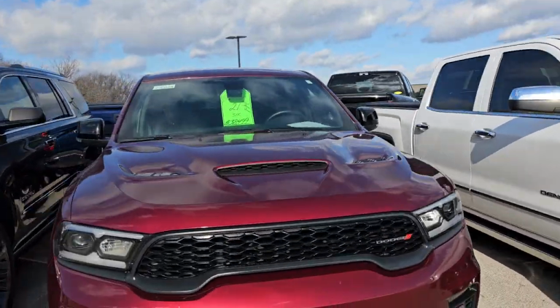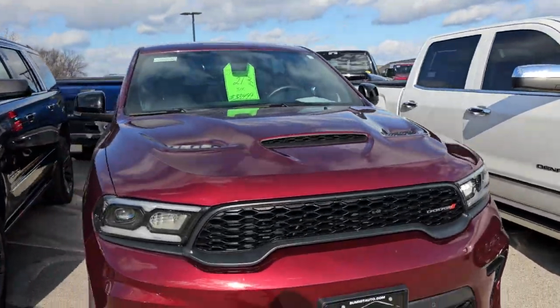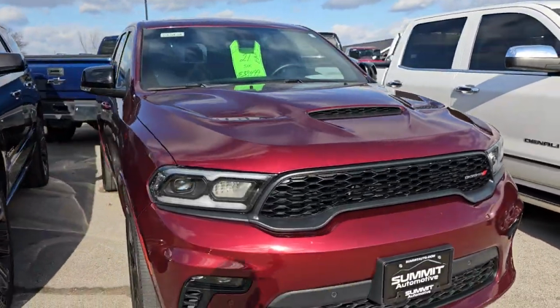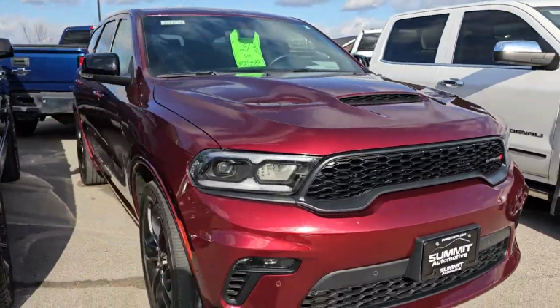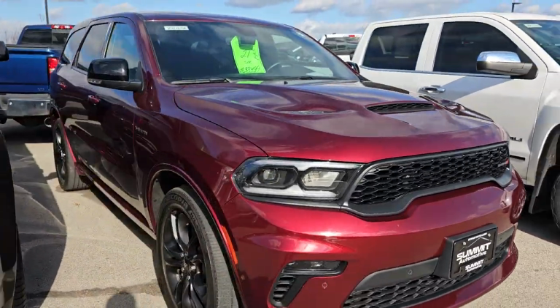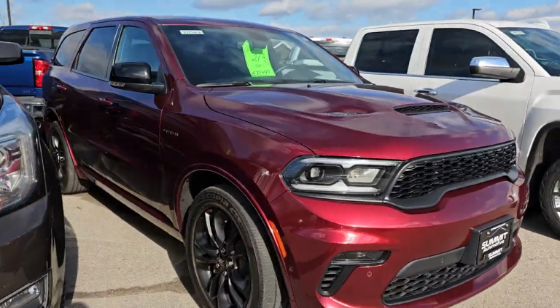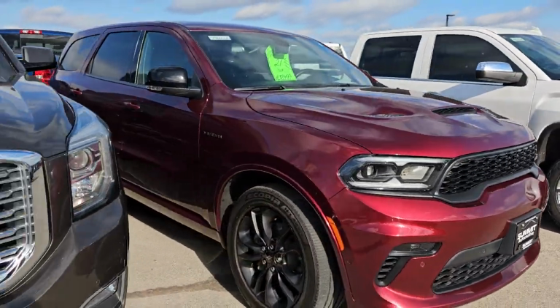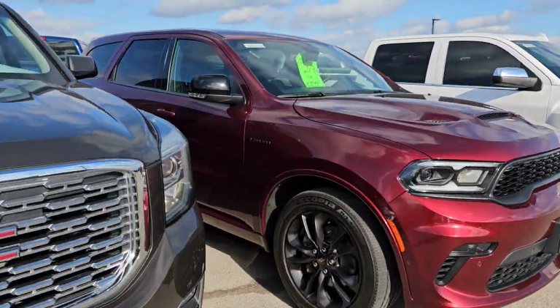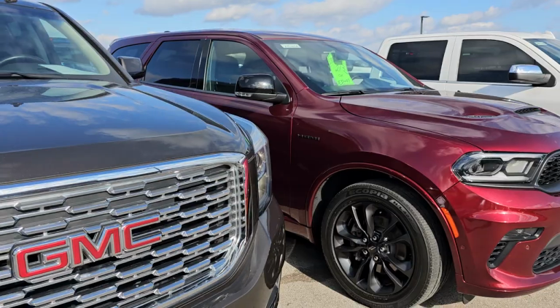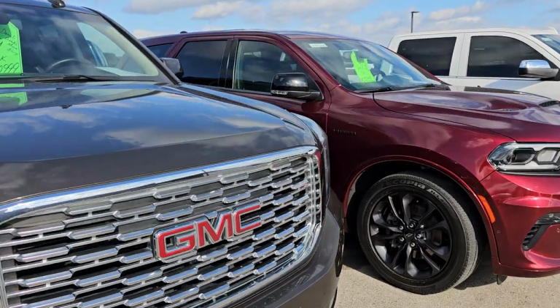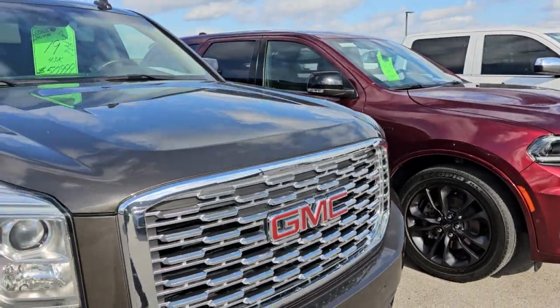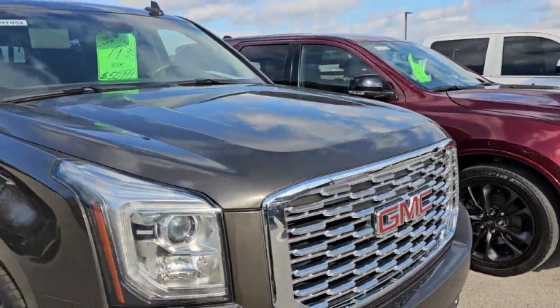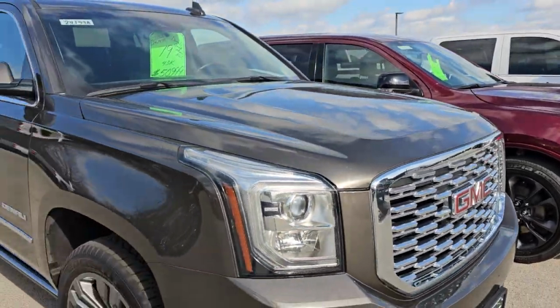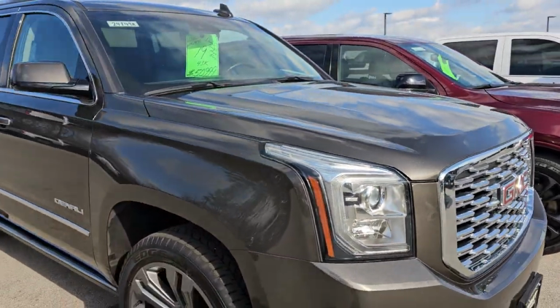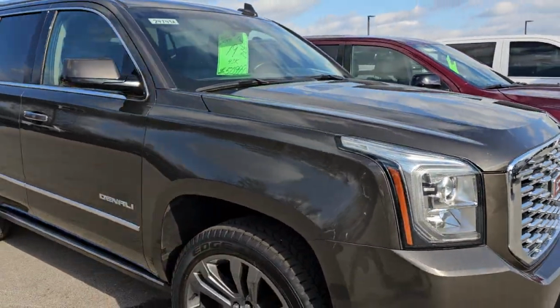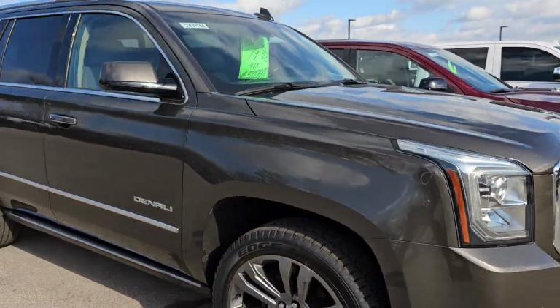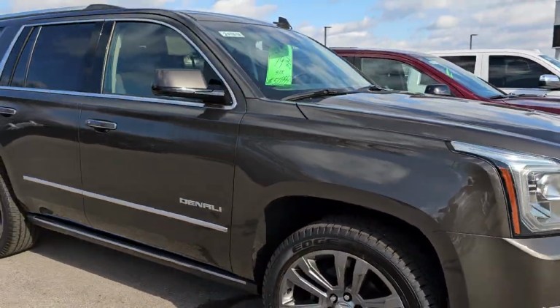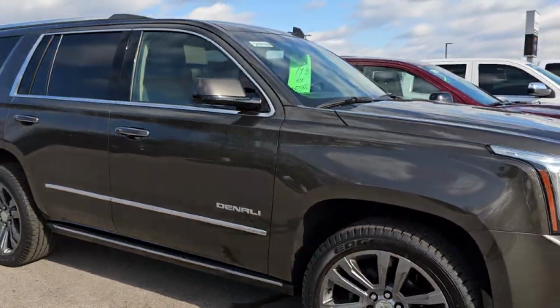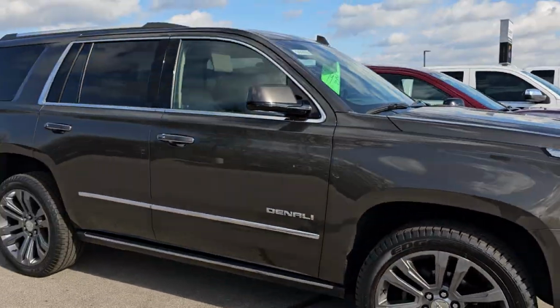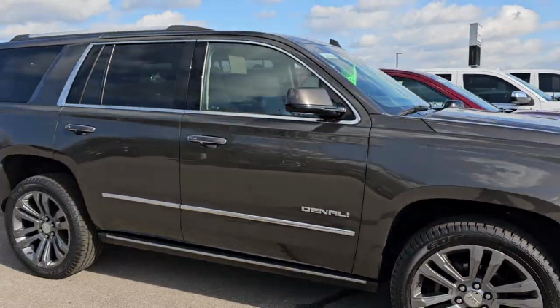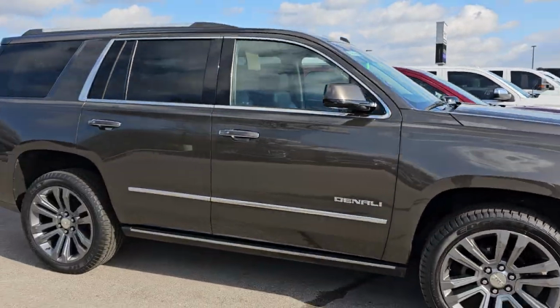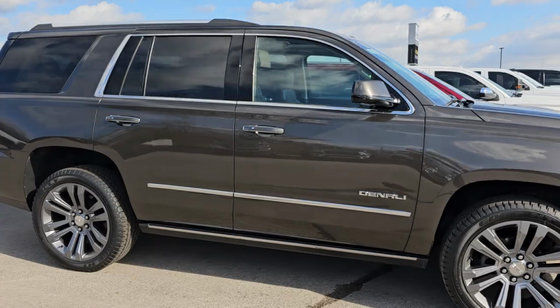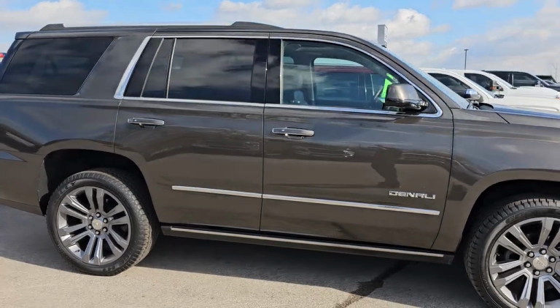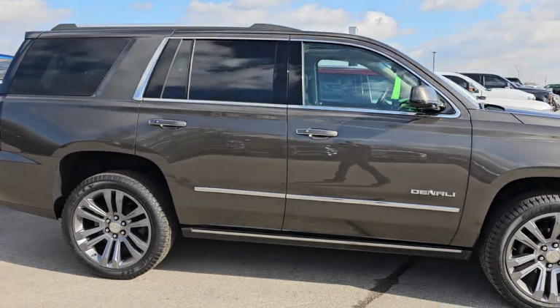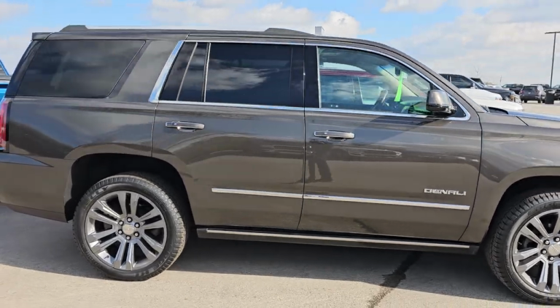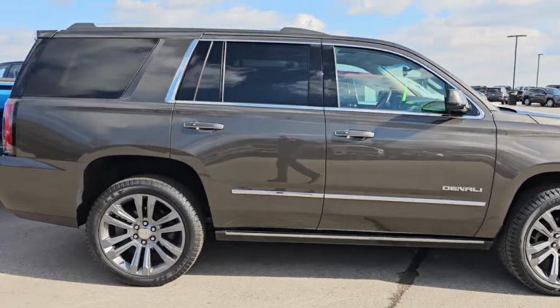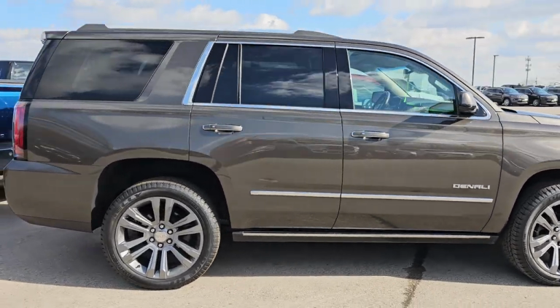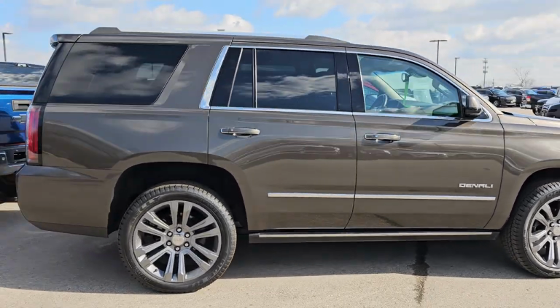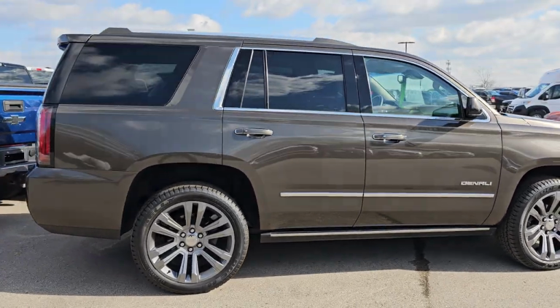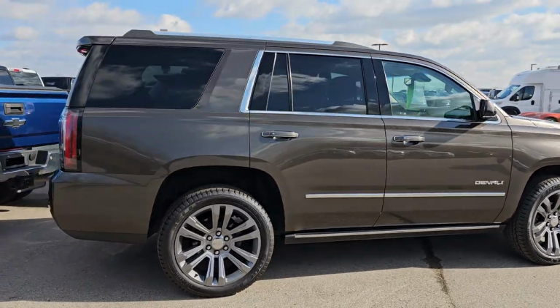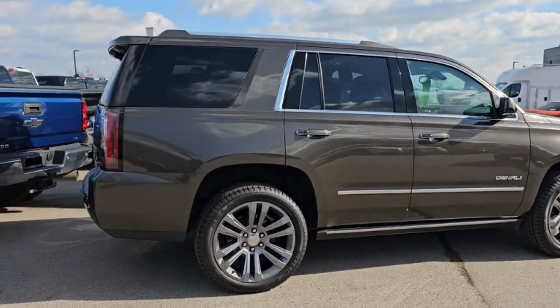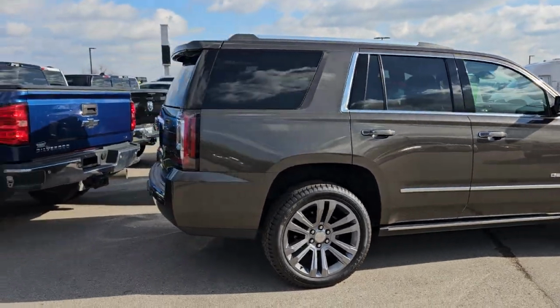We just did videos on this Durango on Friday and I also did a video on this Yukon on Friday, so go check those out on our YouTube channel — they should be one of the latest videos on there.